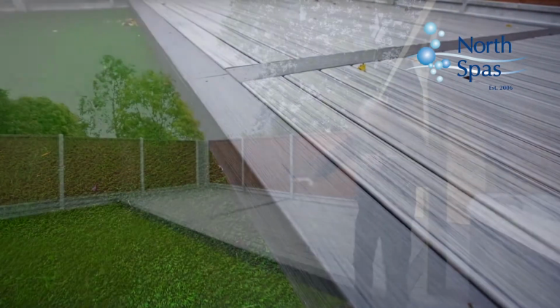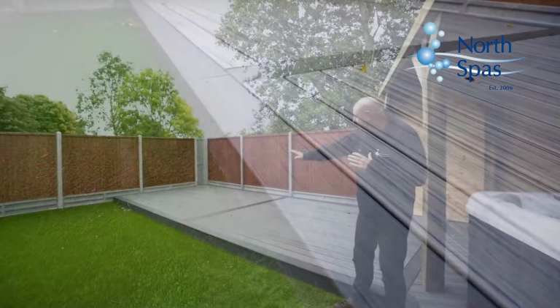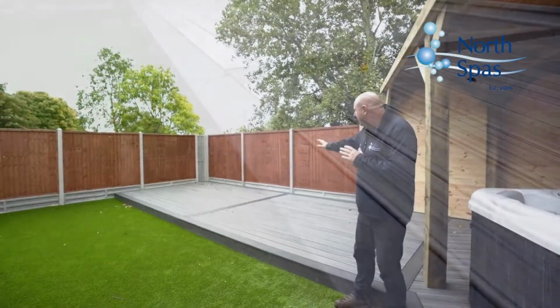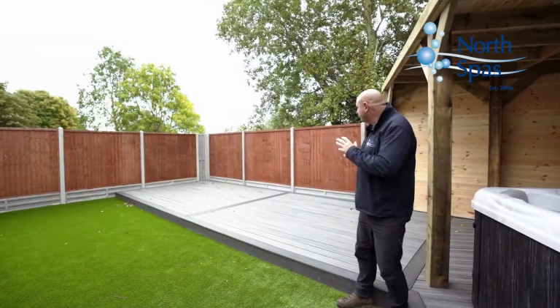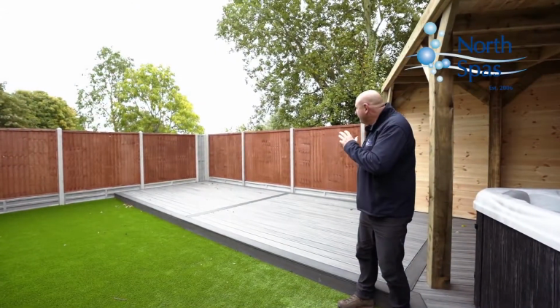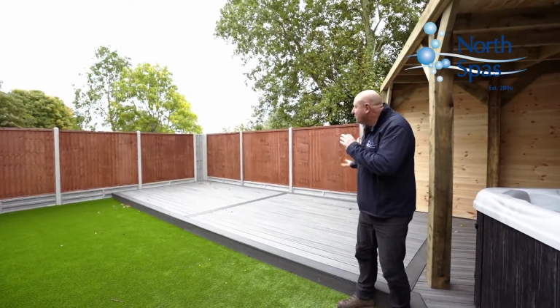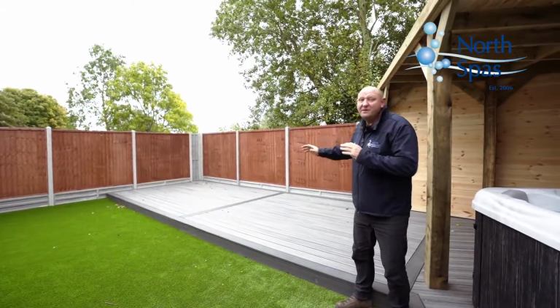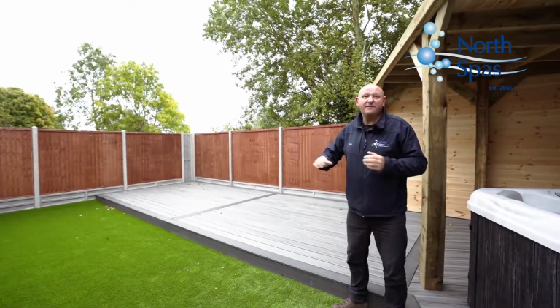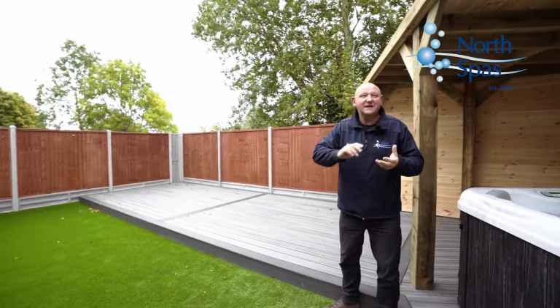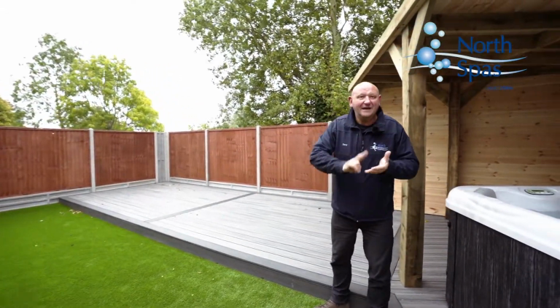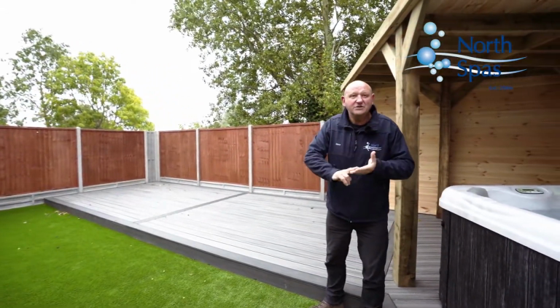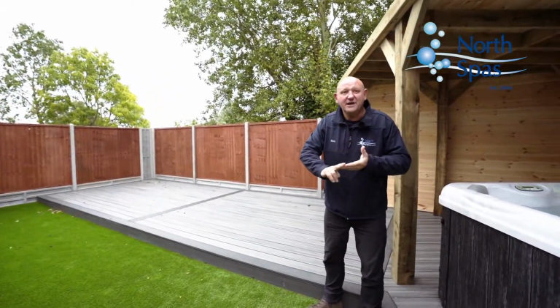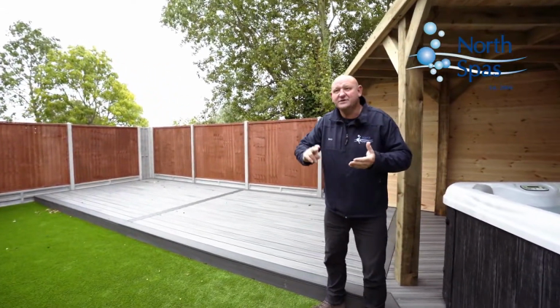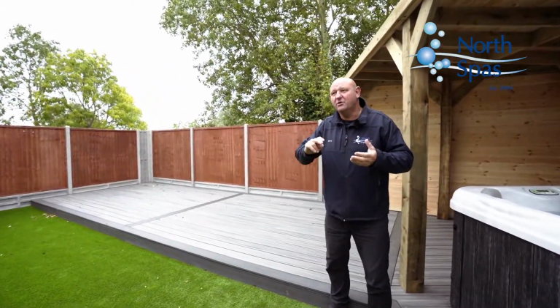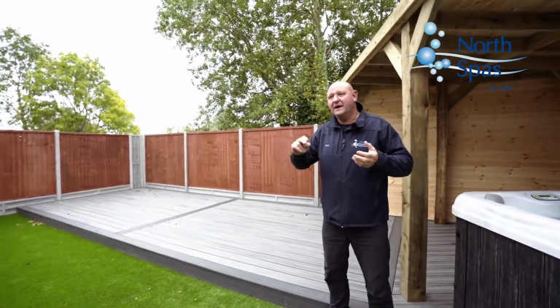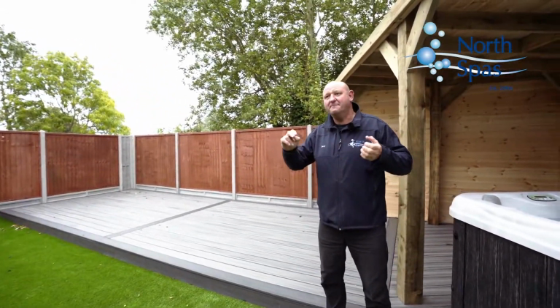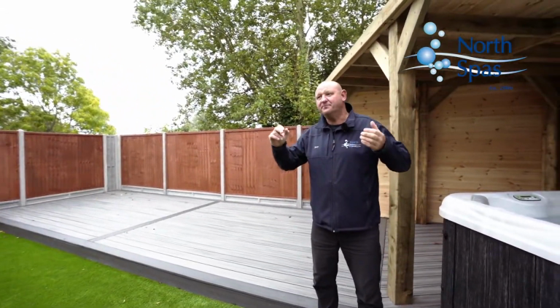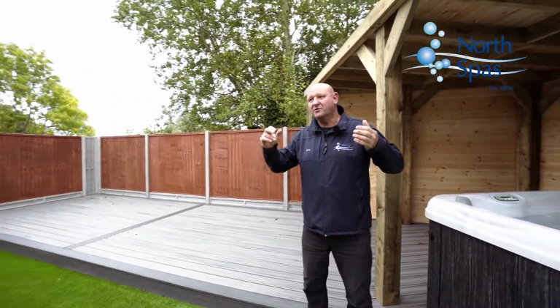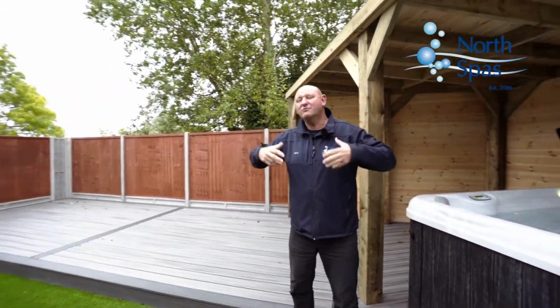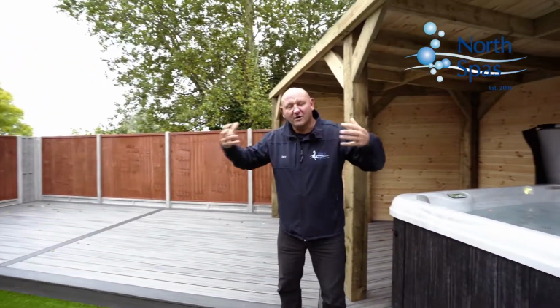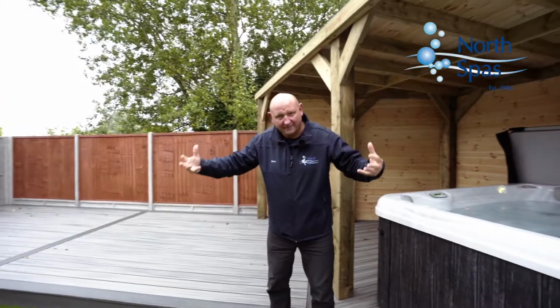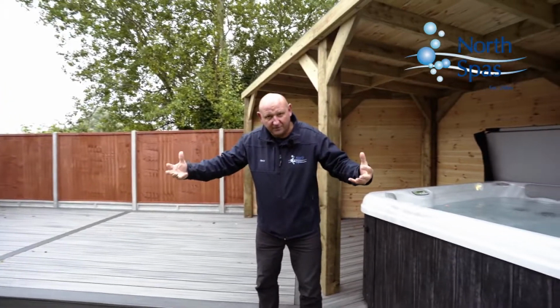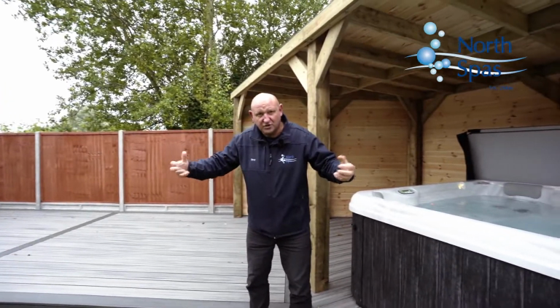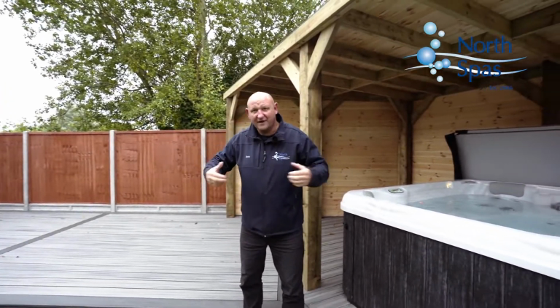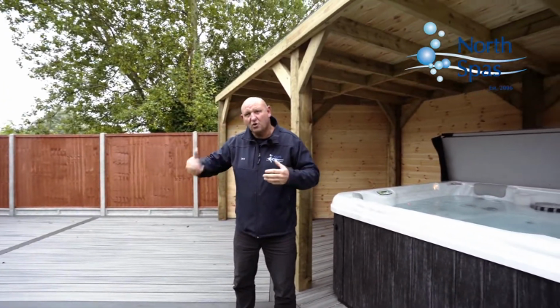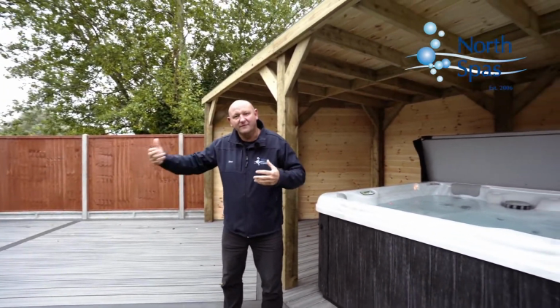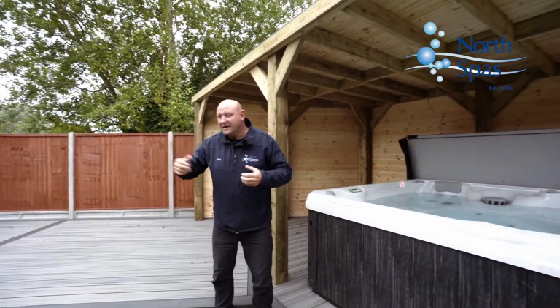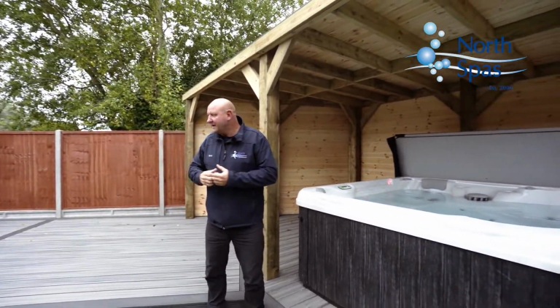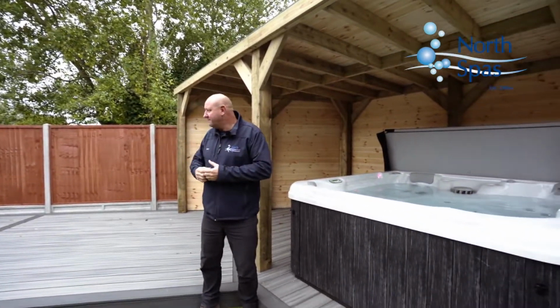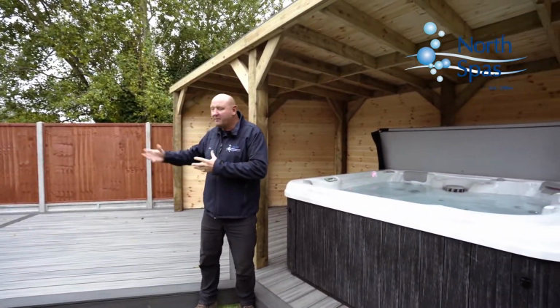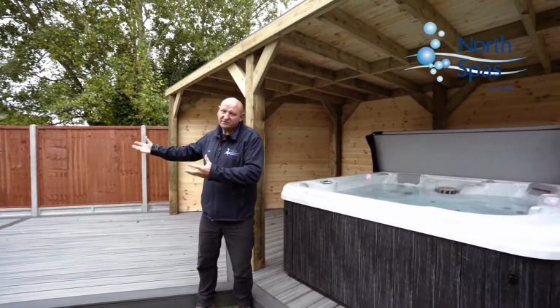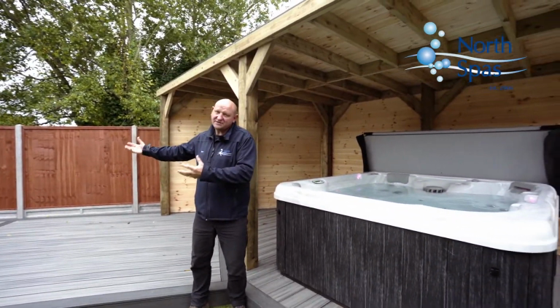The area is really more usable now for things like dining chairs, the outdoor type of furniture, the outdoor living, barbecues, etc.